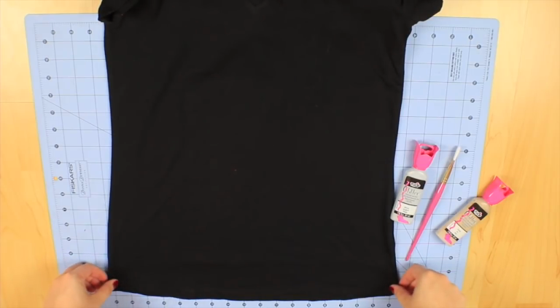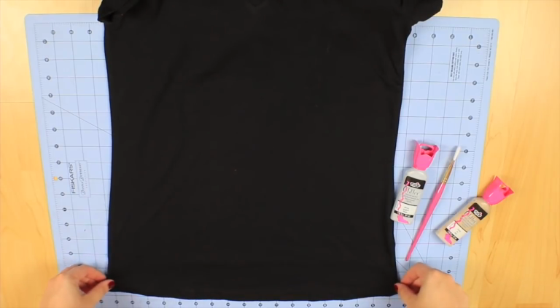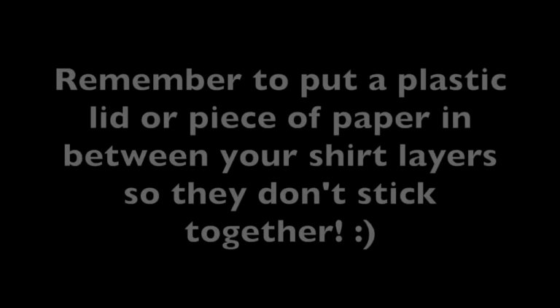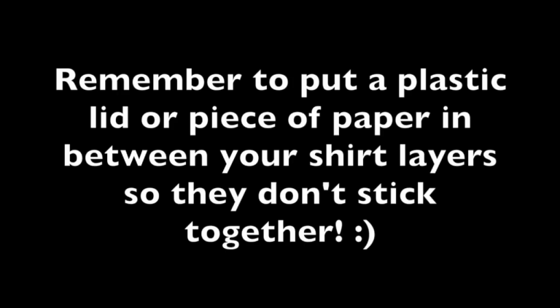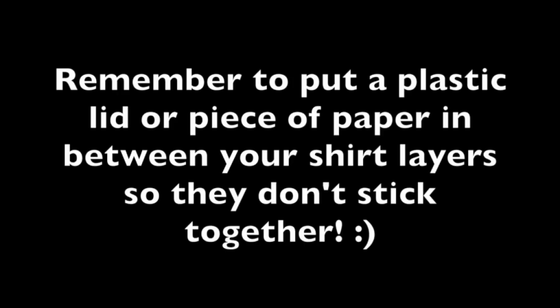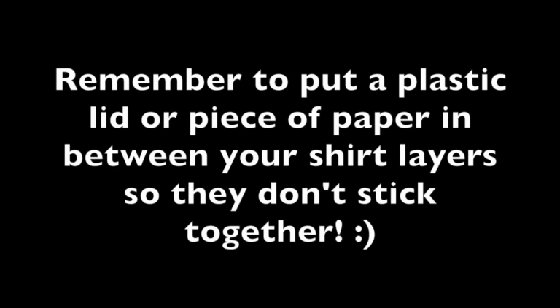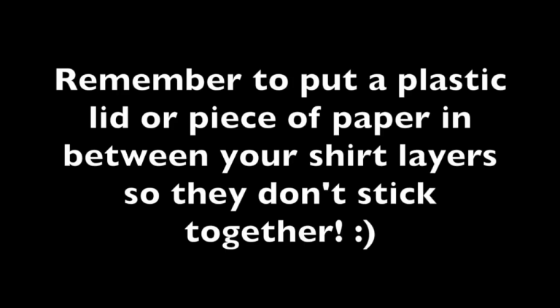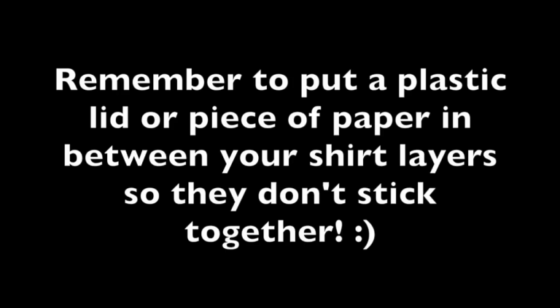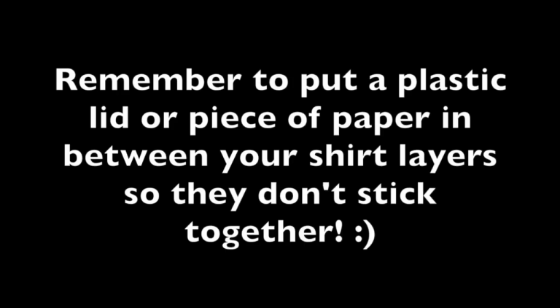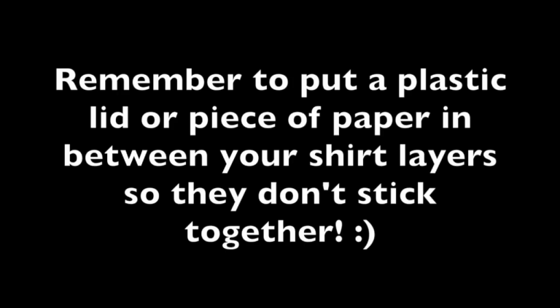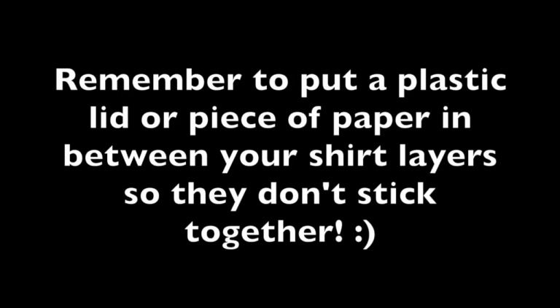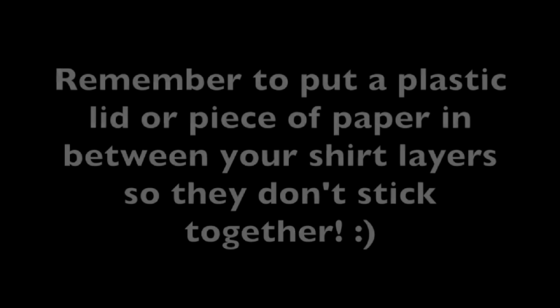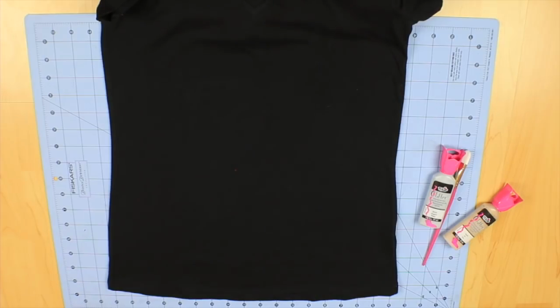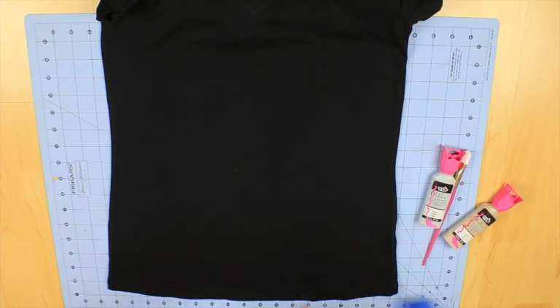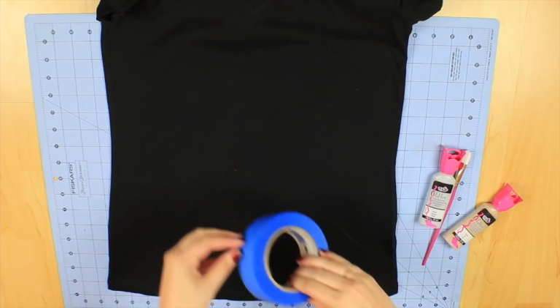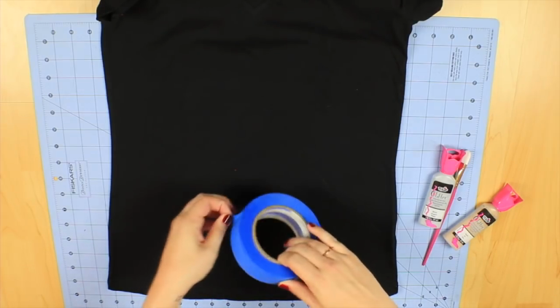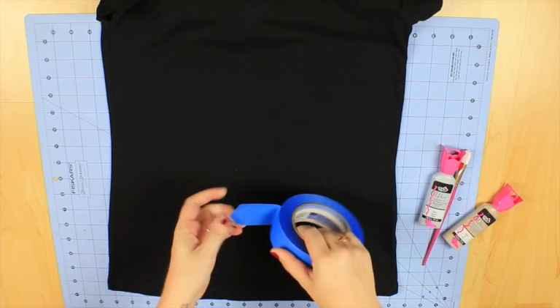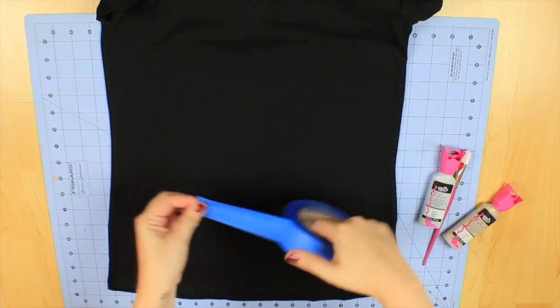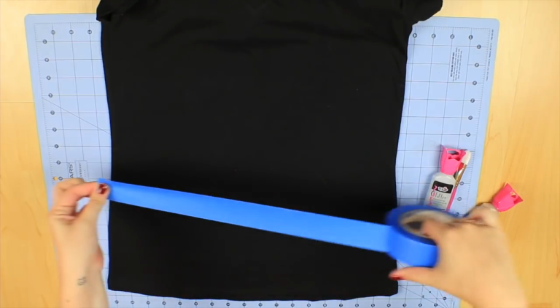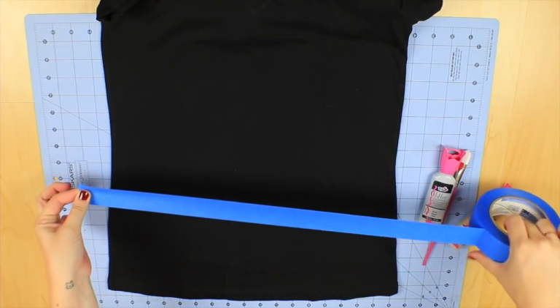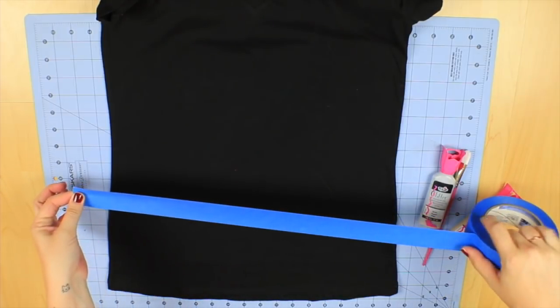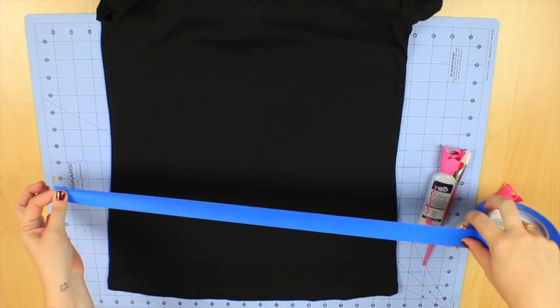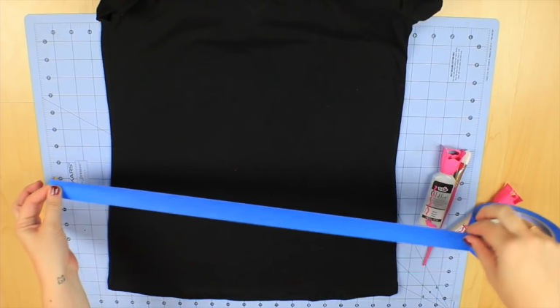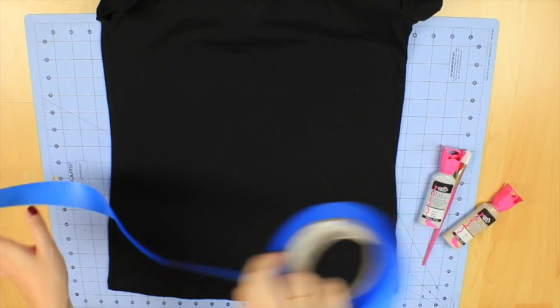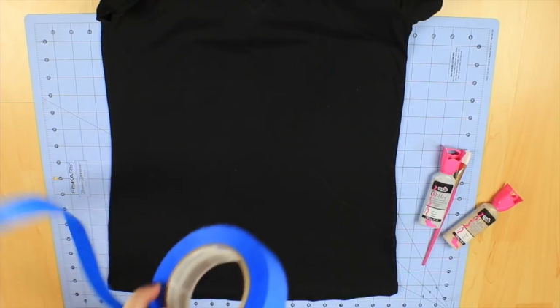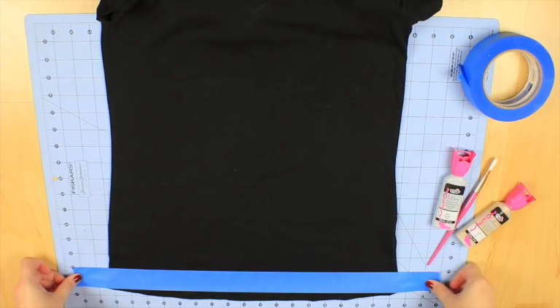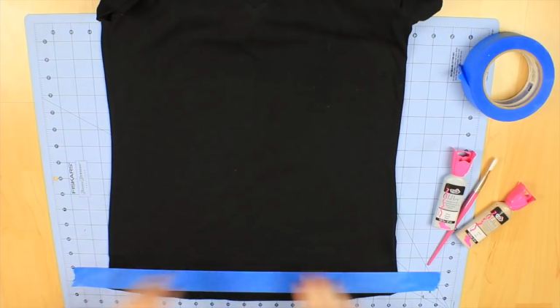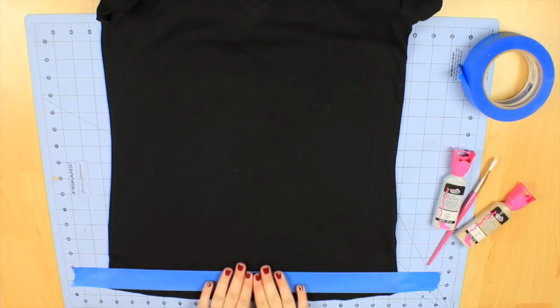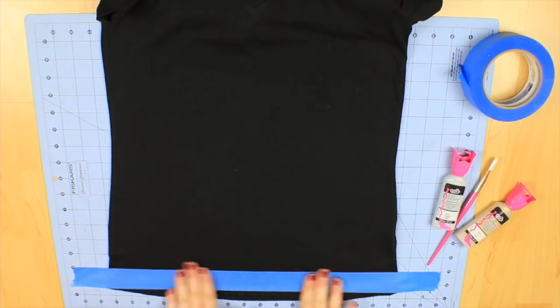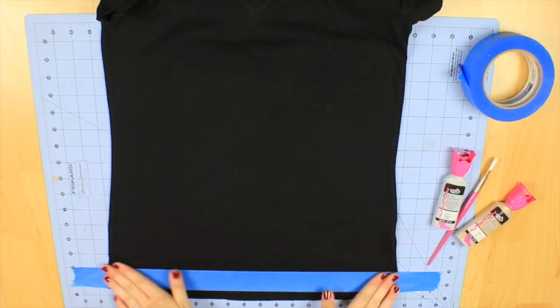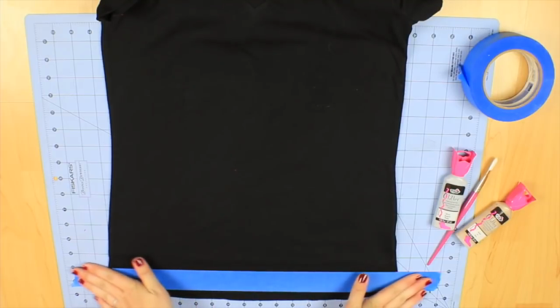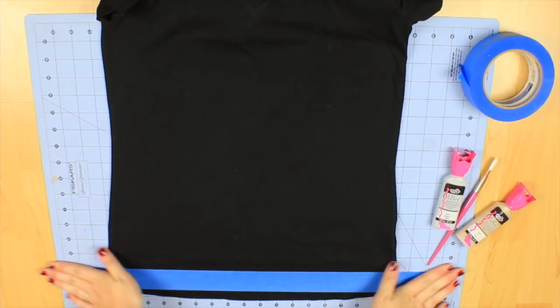Before you move forward, remember to put a plastic lid or piece of paper in between the layers of your shirt so the t-shirt does not stick together when you put your fabric paint on.